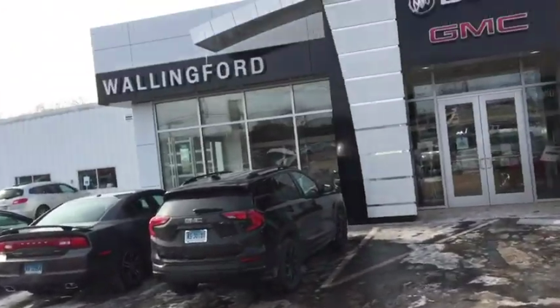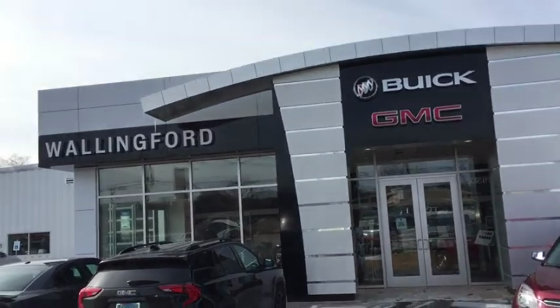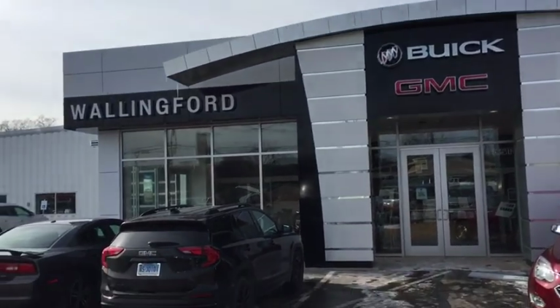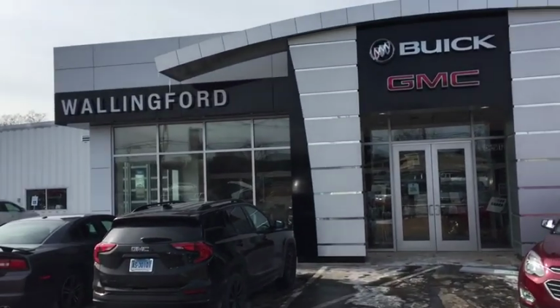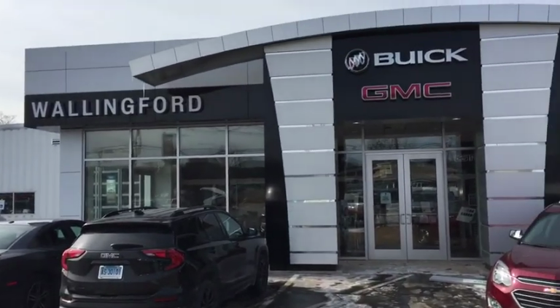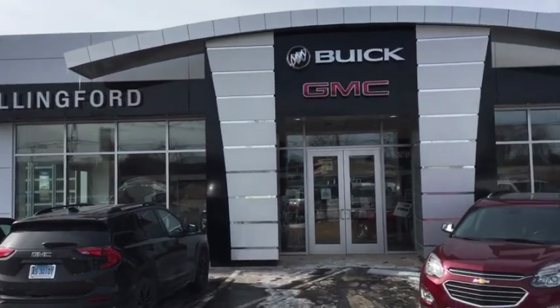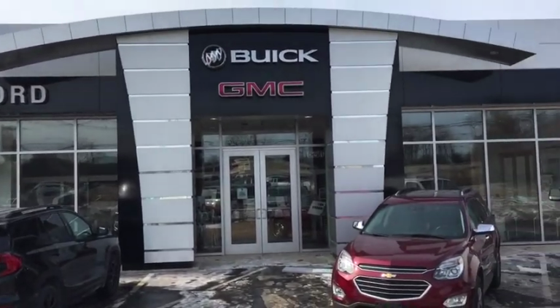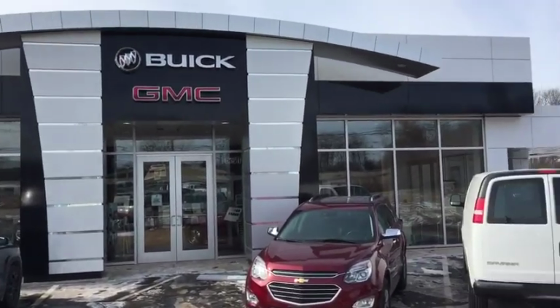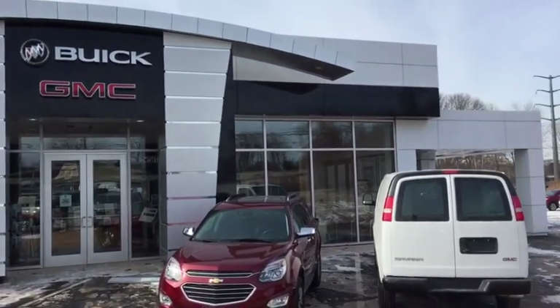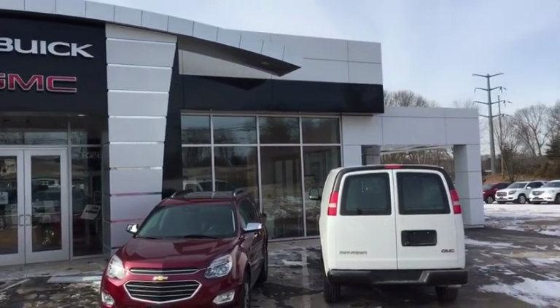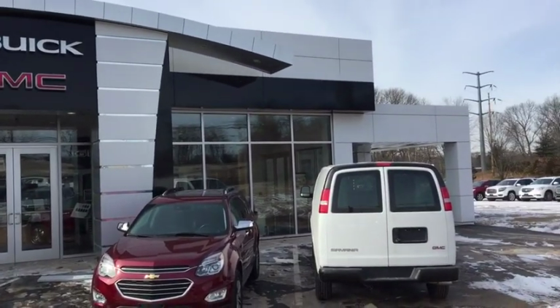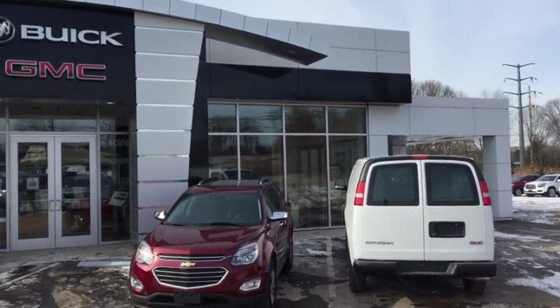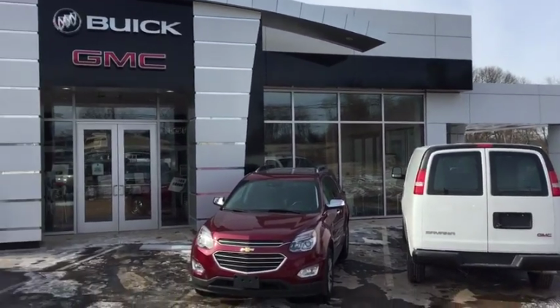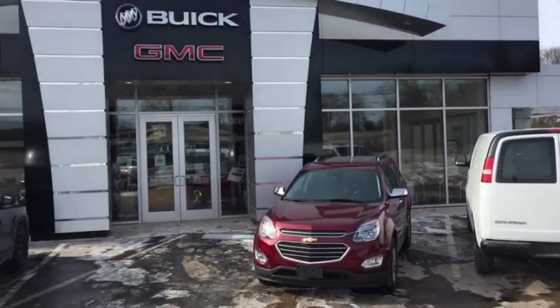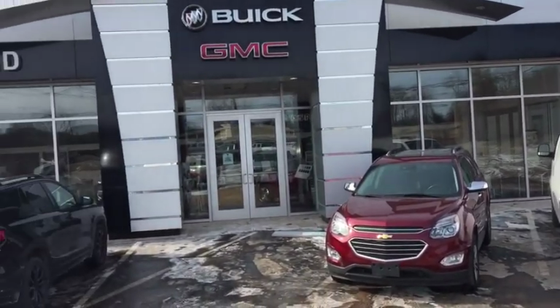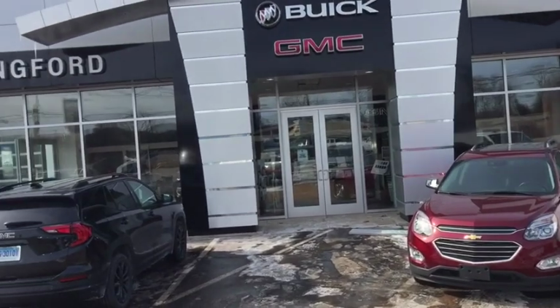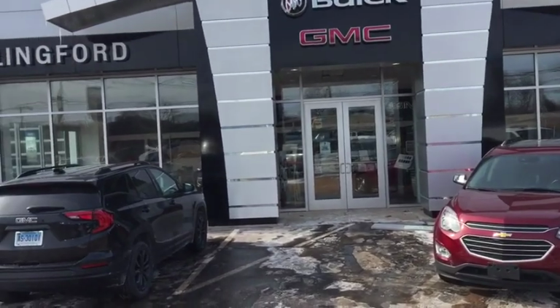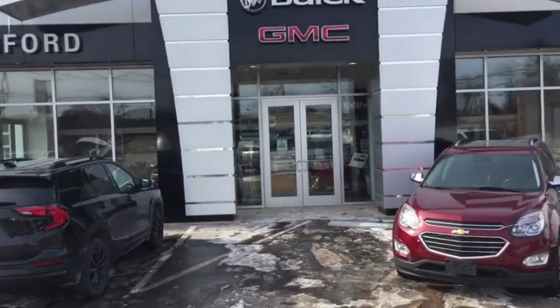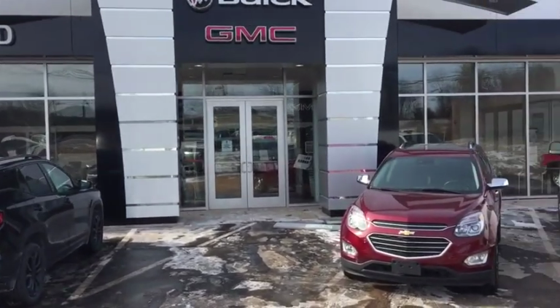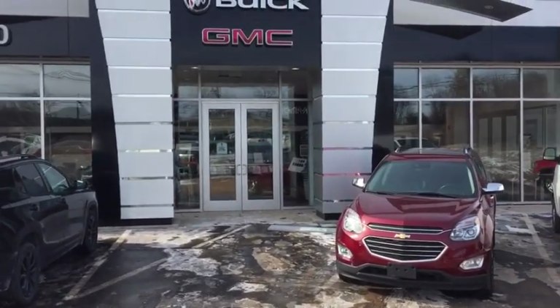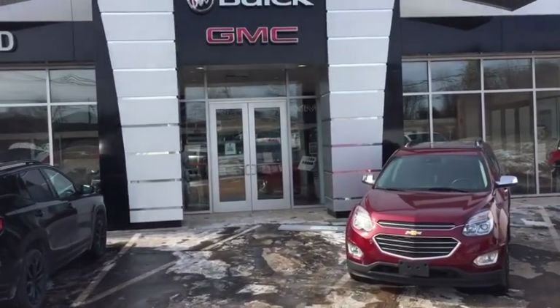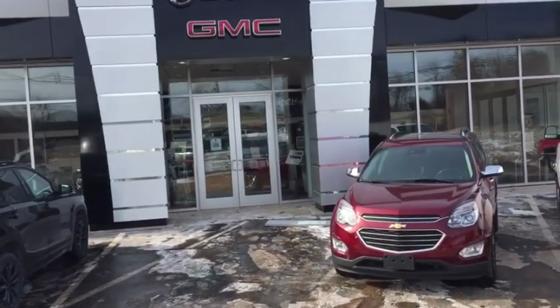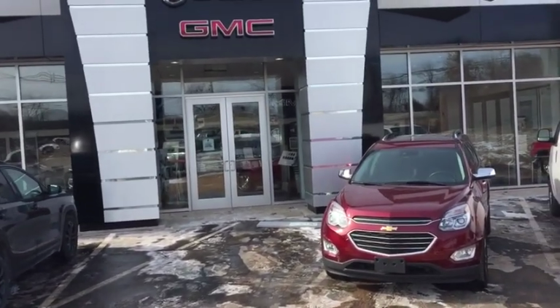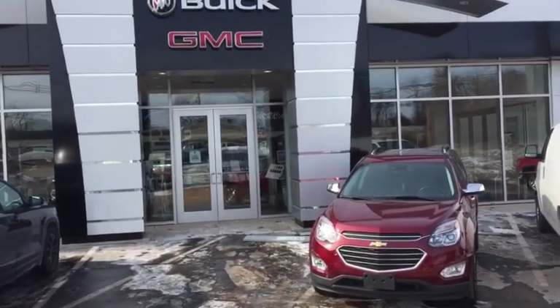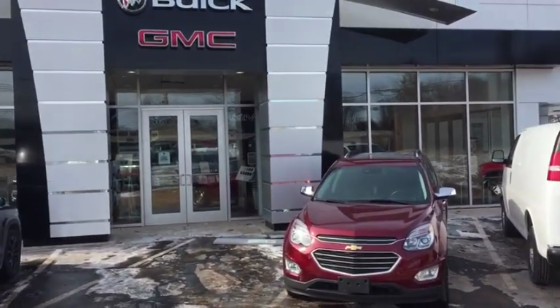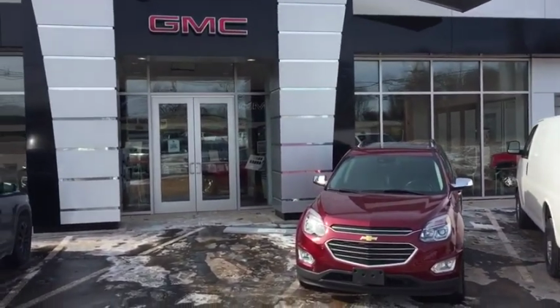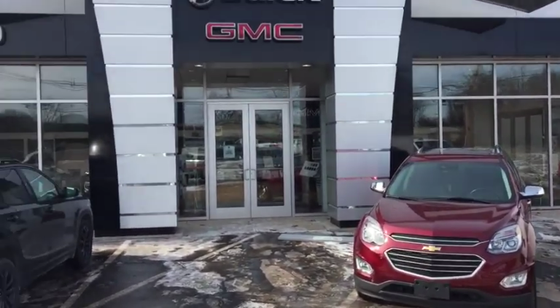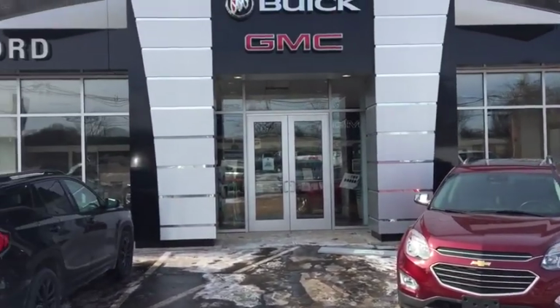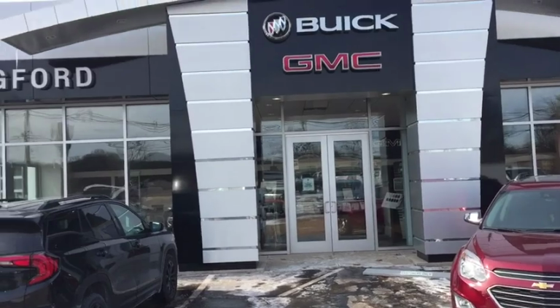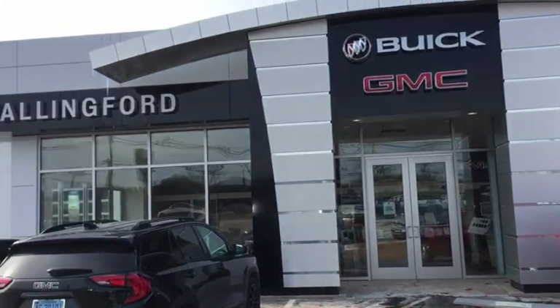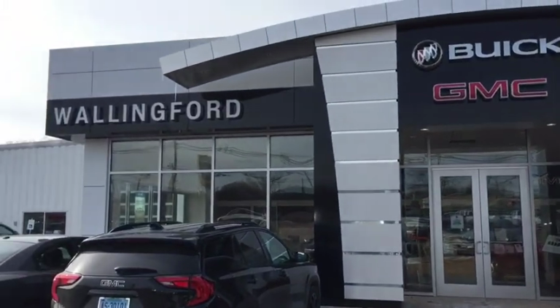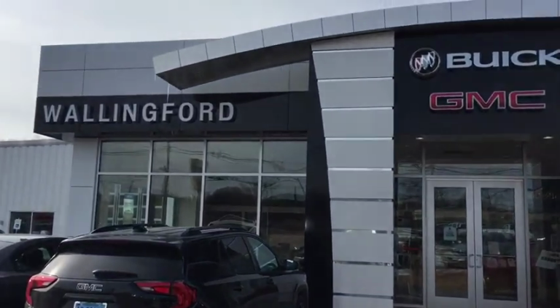A quick note on our dealership here just before I begin — we've actually been family run, owned and operated here for almost 105 years now. It's something that we are really proud of down here at Wallingford Buick. We just try to hold ourselves to a higher standard.